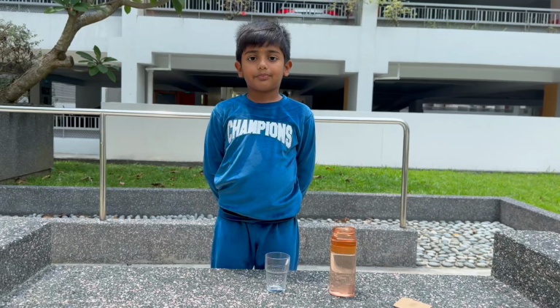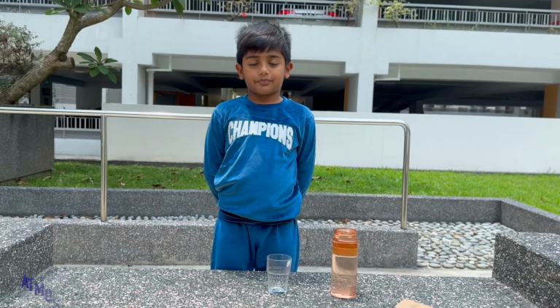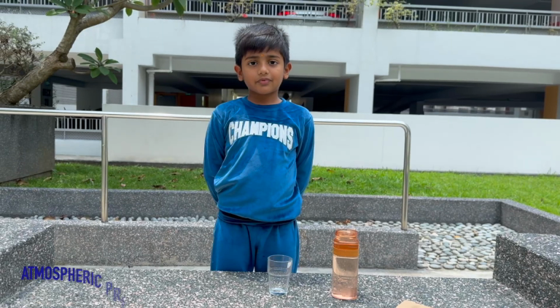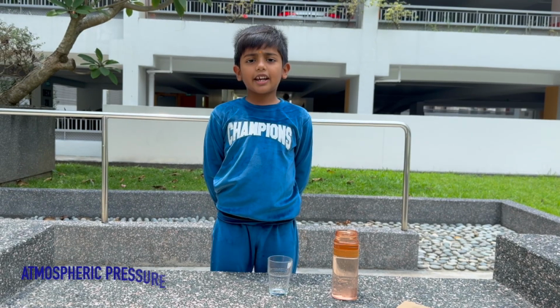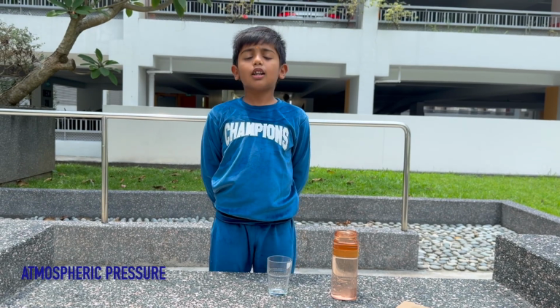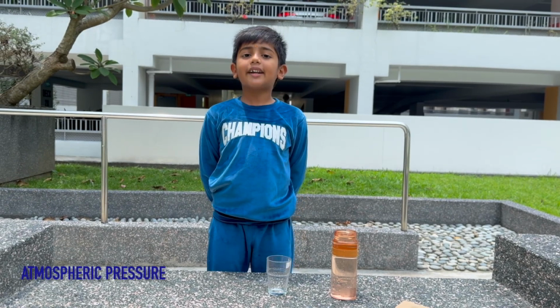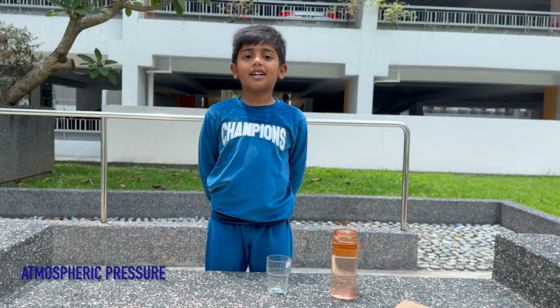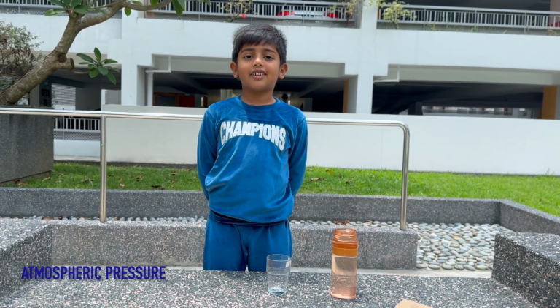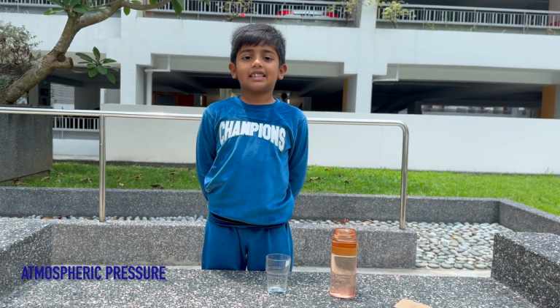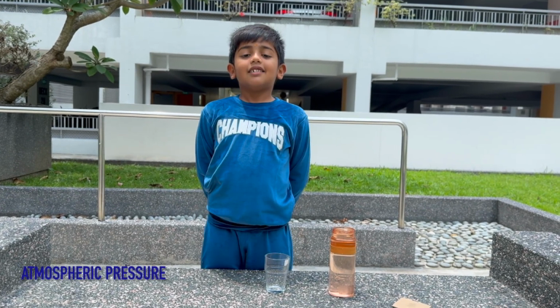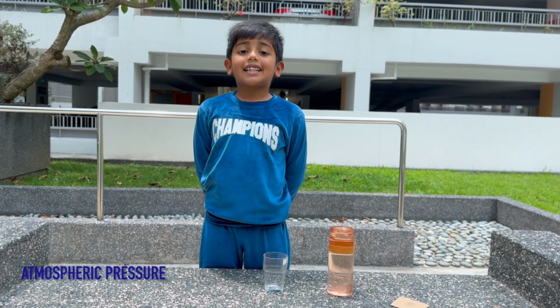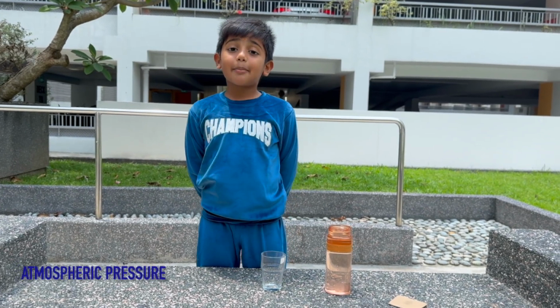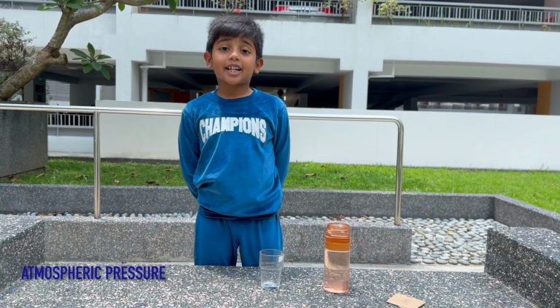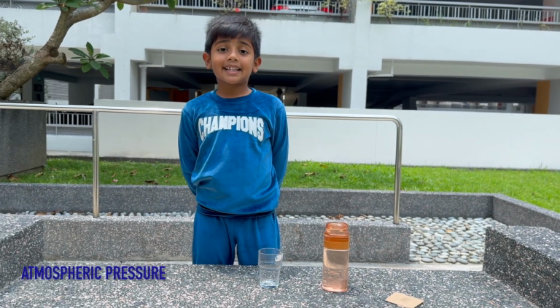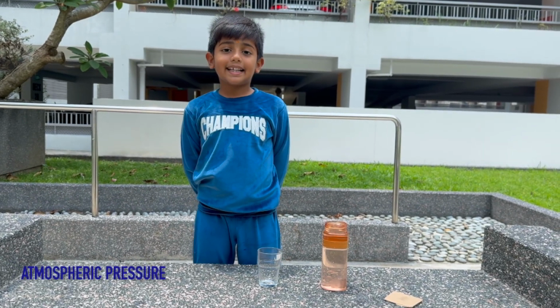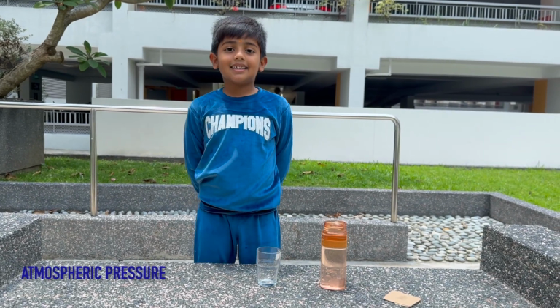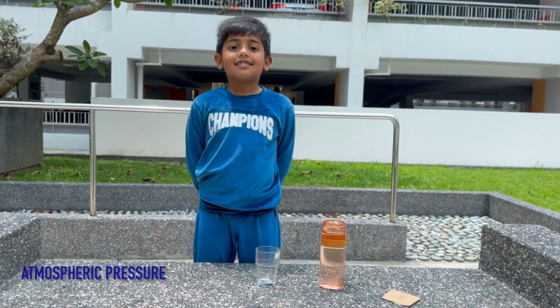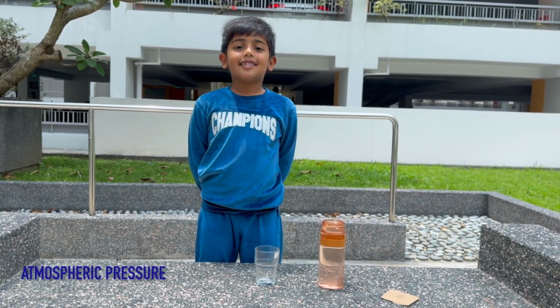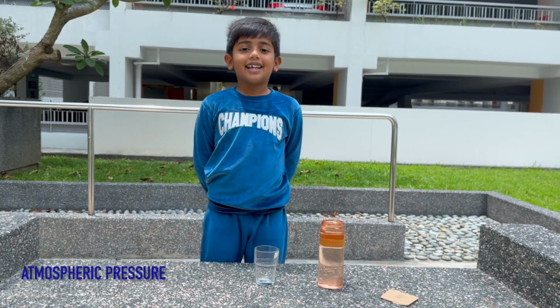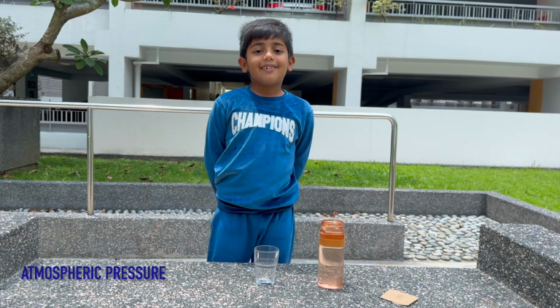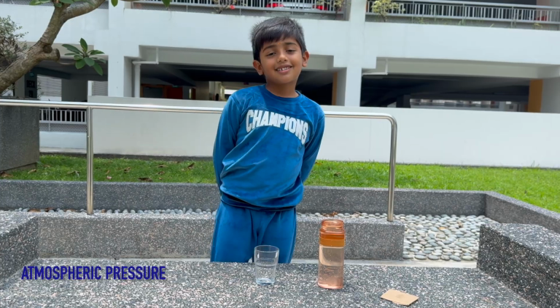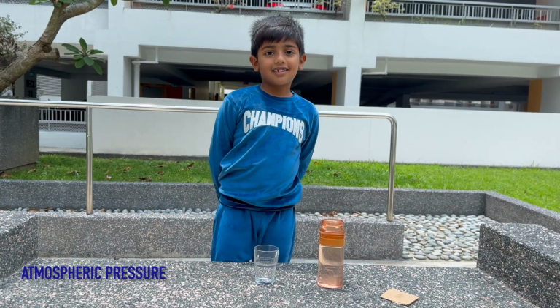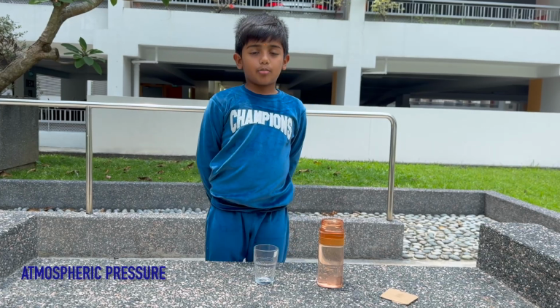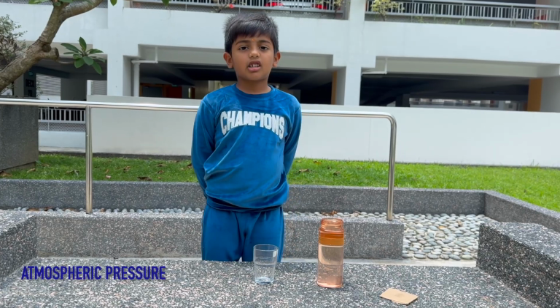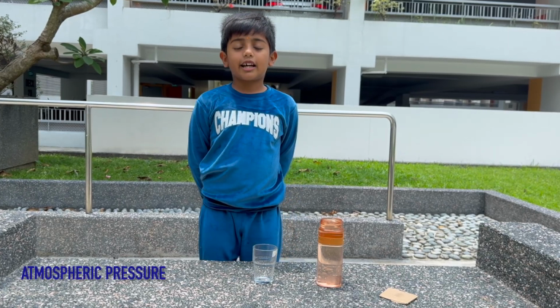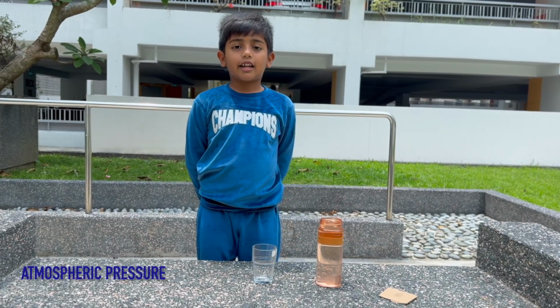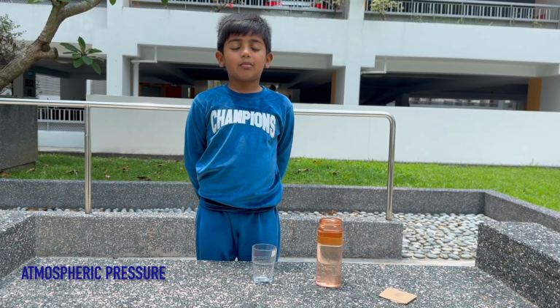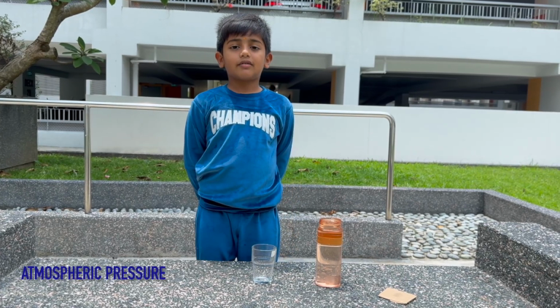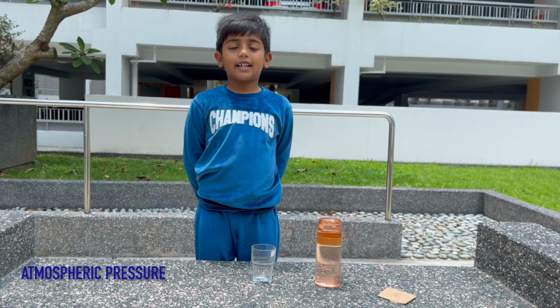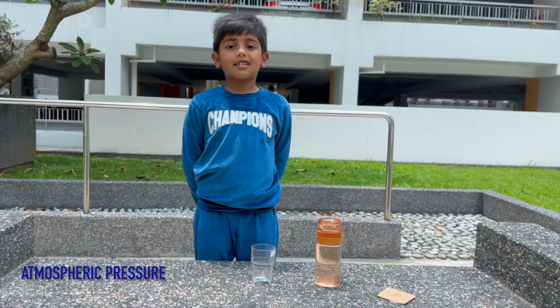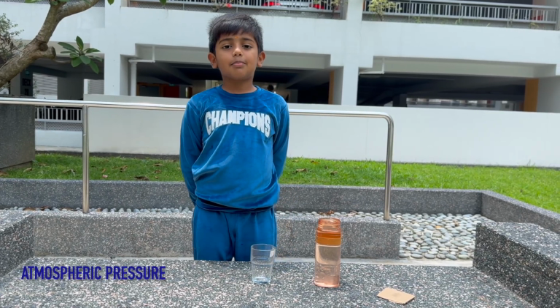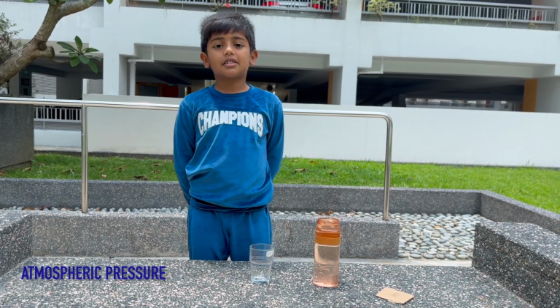Hello my dear friends, welcome back to my channel. Today we will get to learn about an atmospheric lesson.